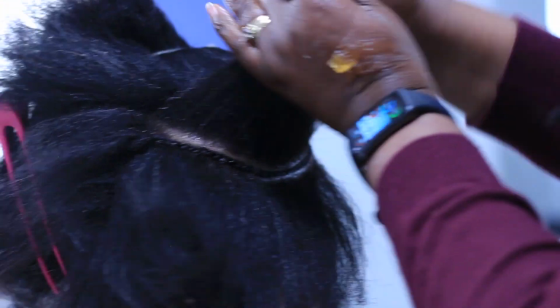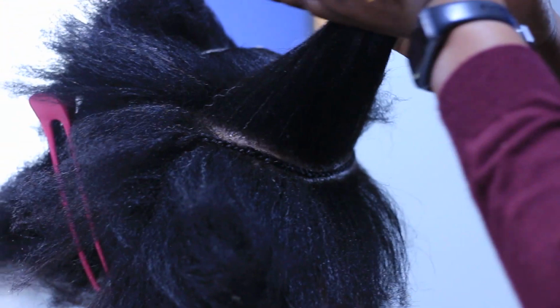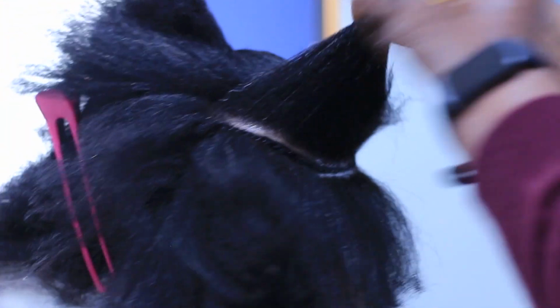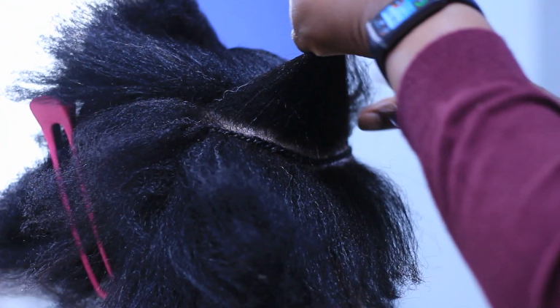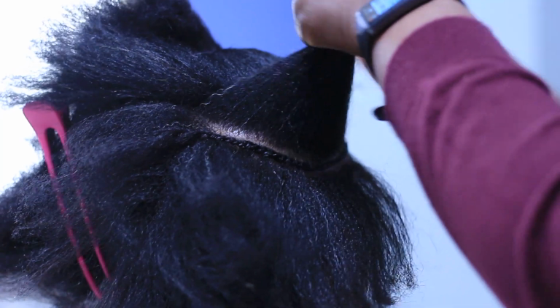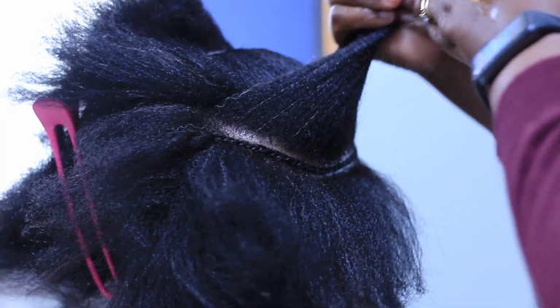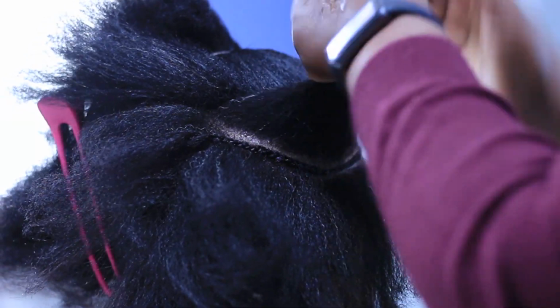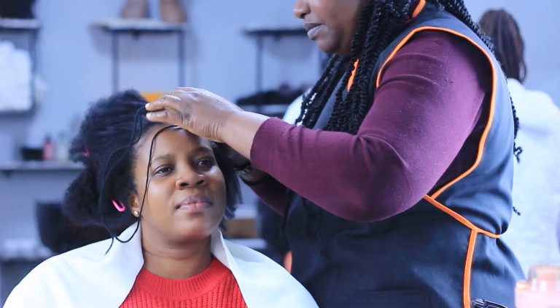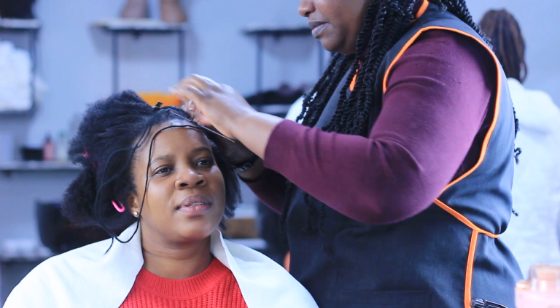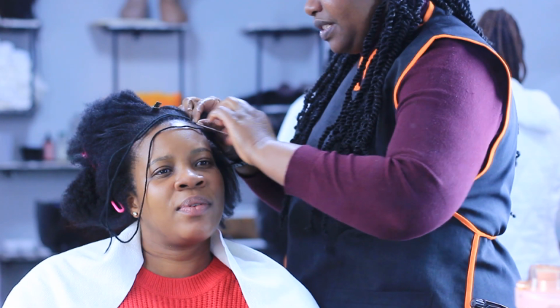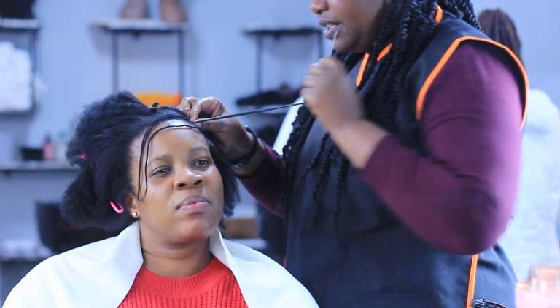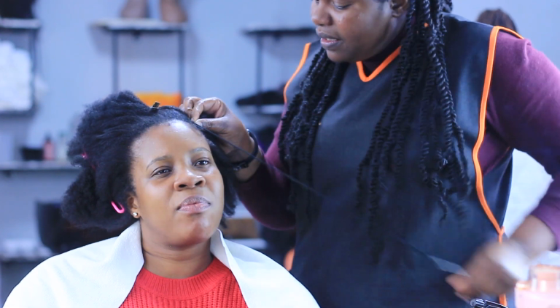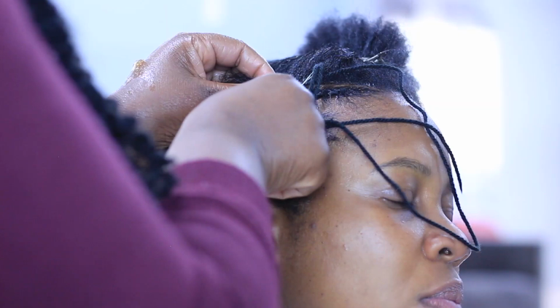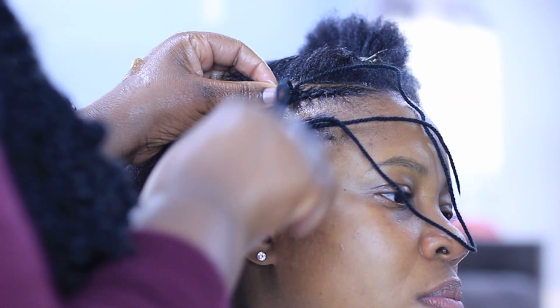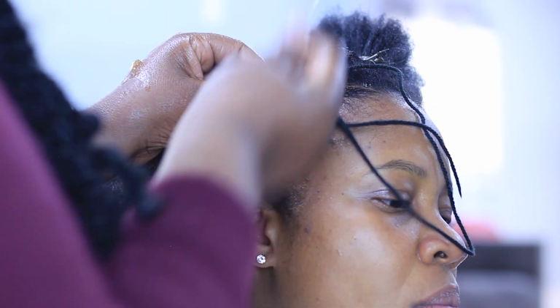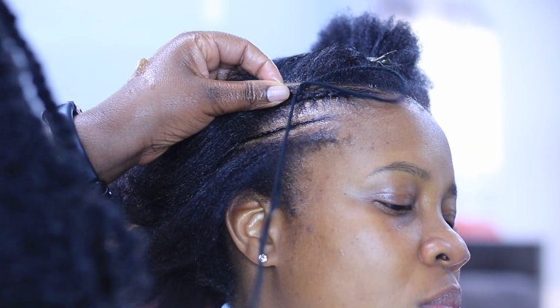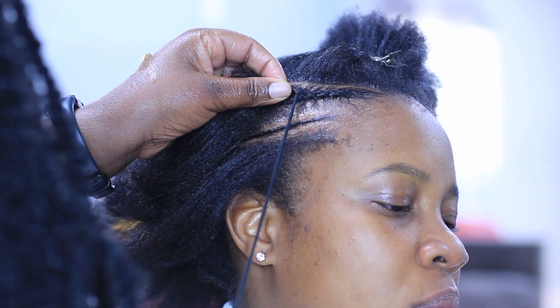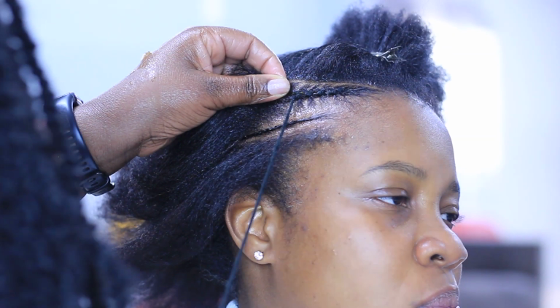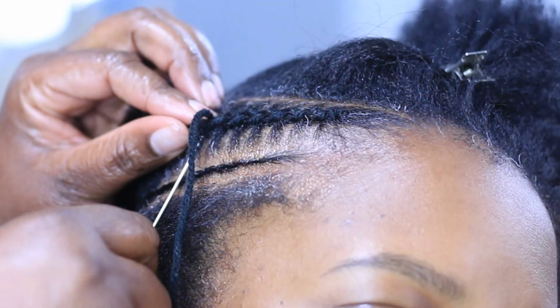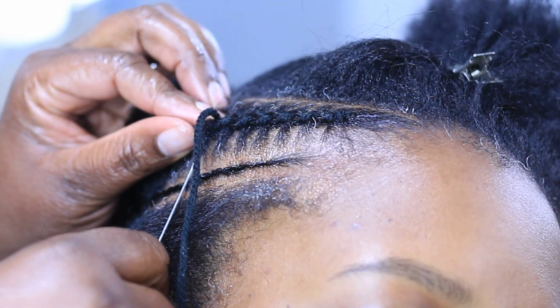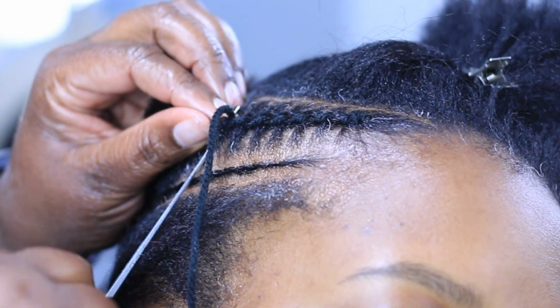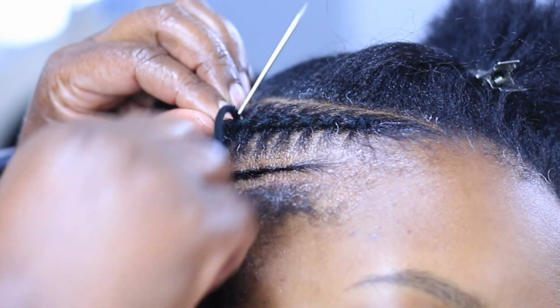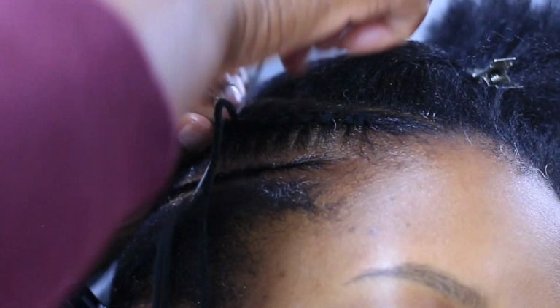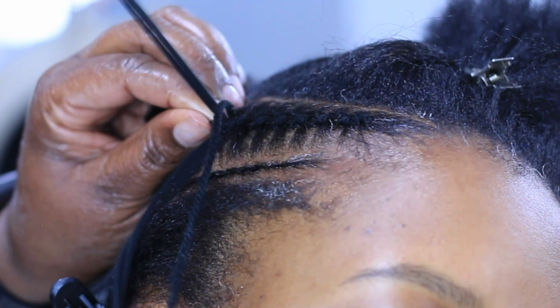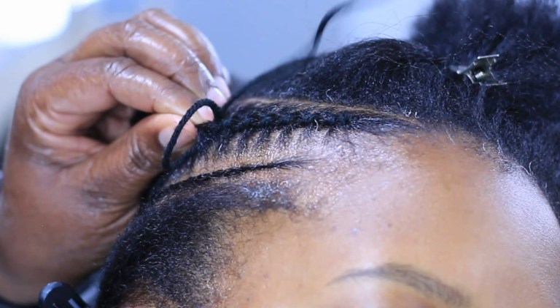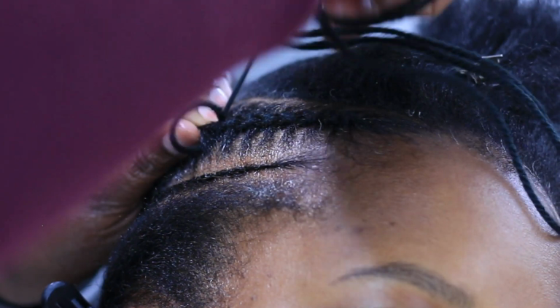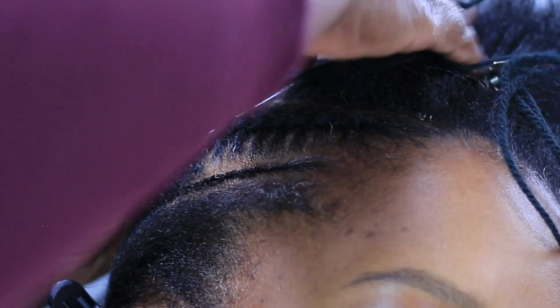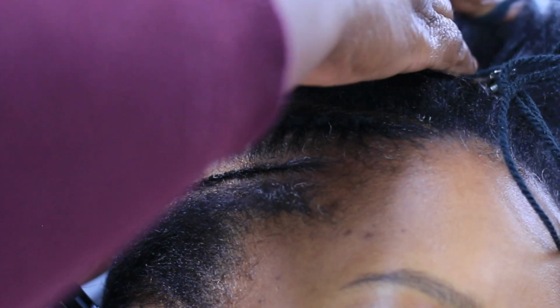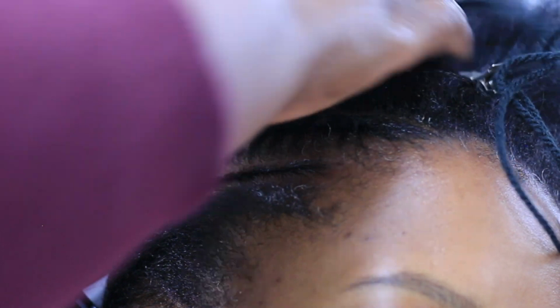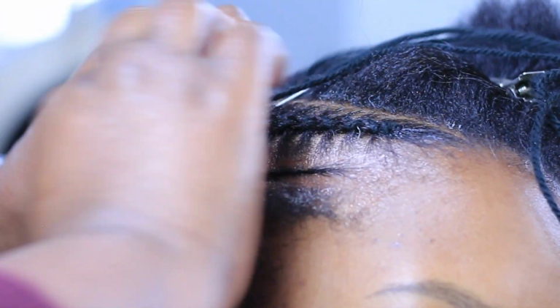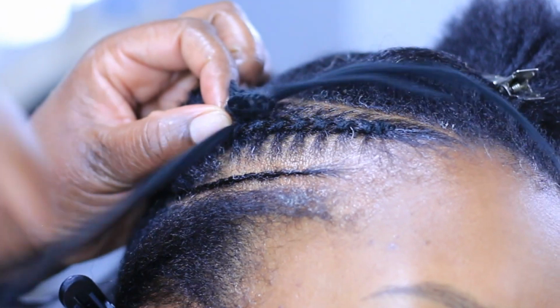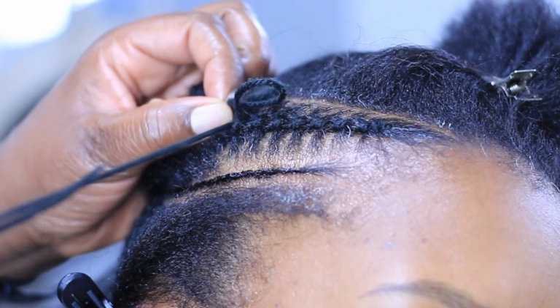Will this break the hair? Any hairstyle done incorrectly will break your hair. In this case I make sure I'm not pulling the yarn too tight. The idea is to just wrap around and let the yarn hold the hair down, not to pull the hair together. As you can see from what I'm doing here, it's not too tight.